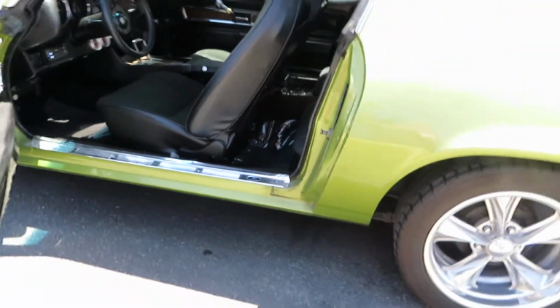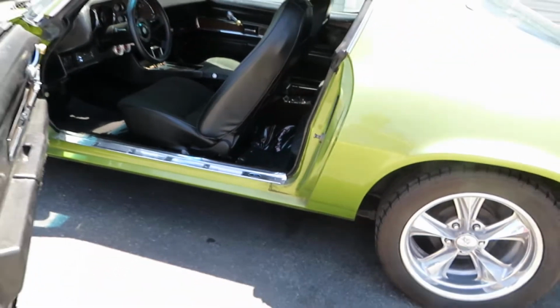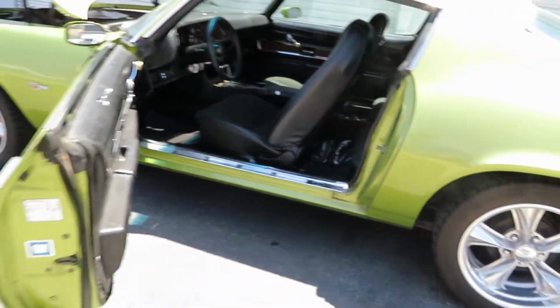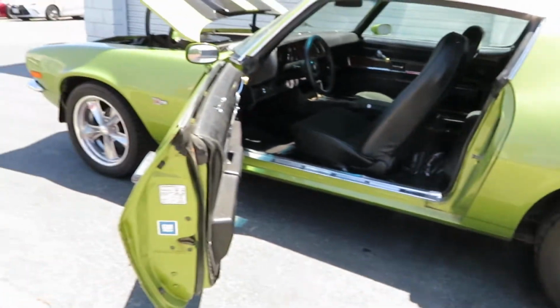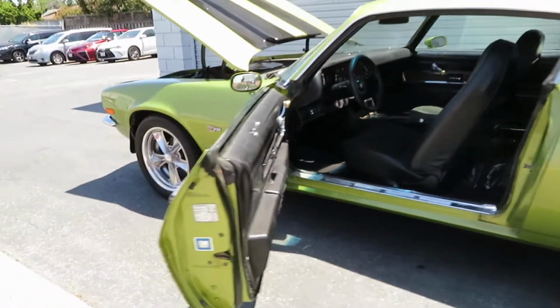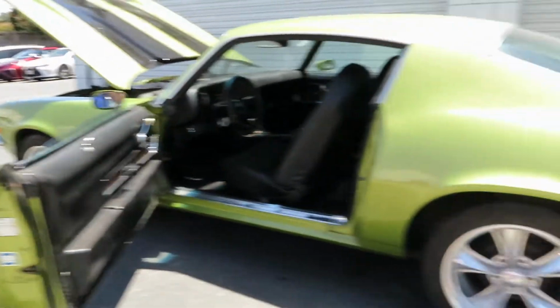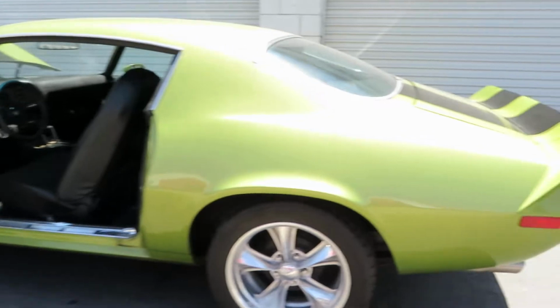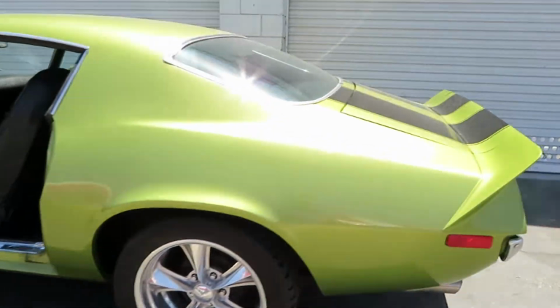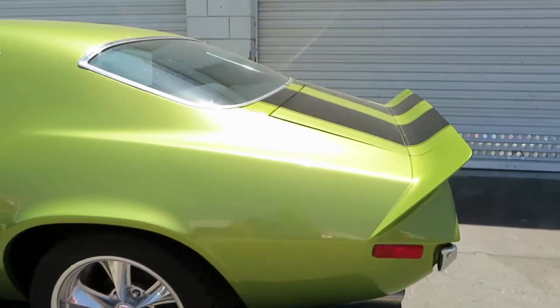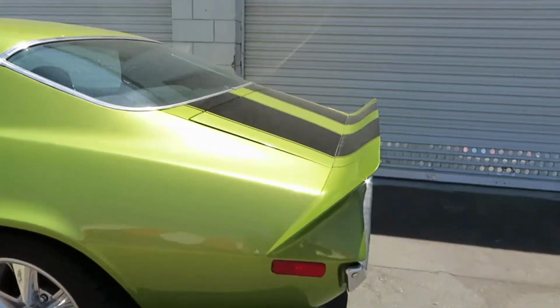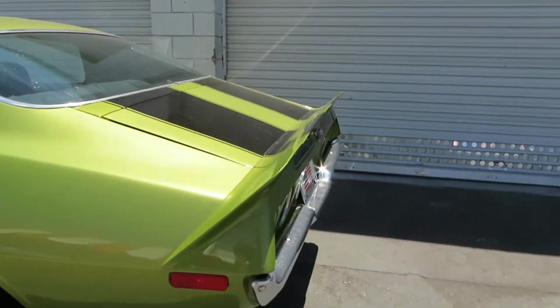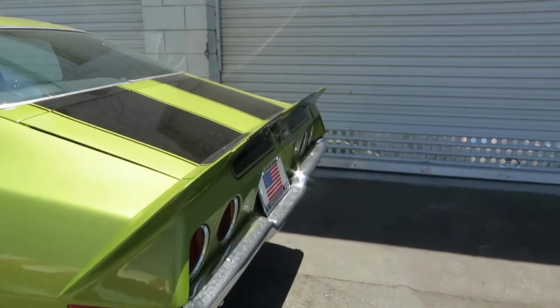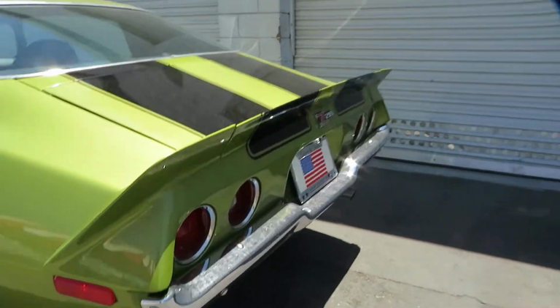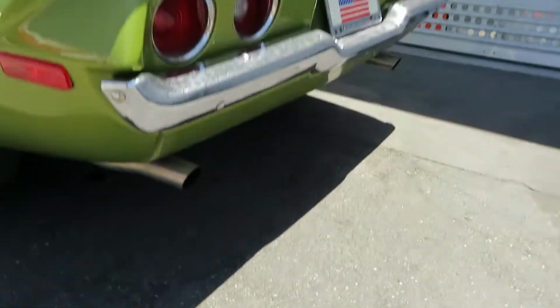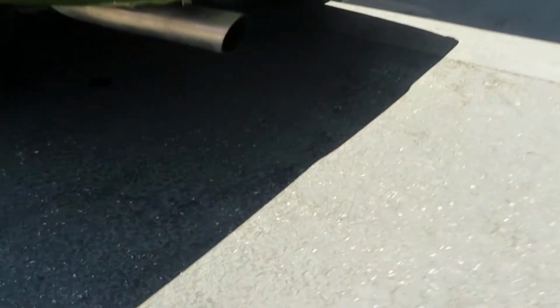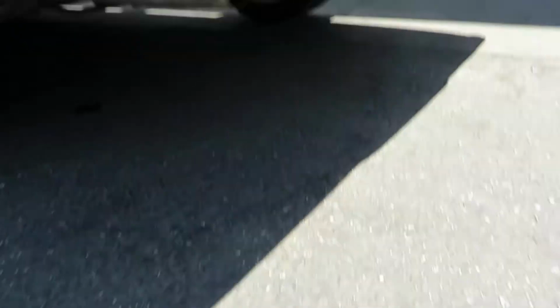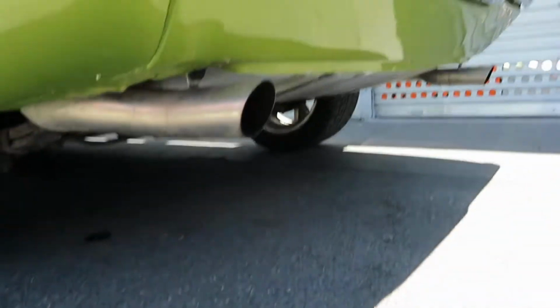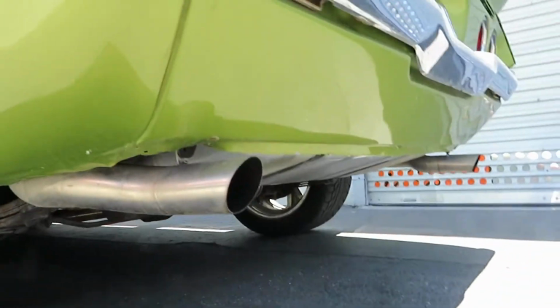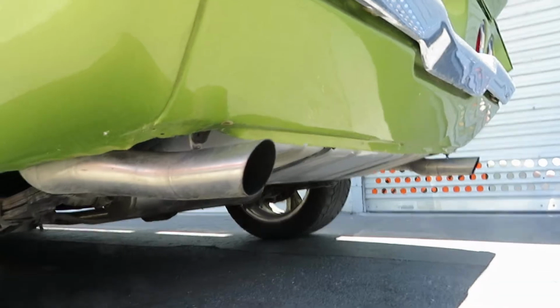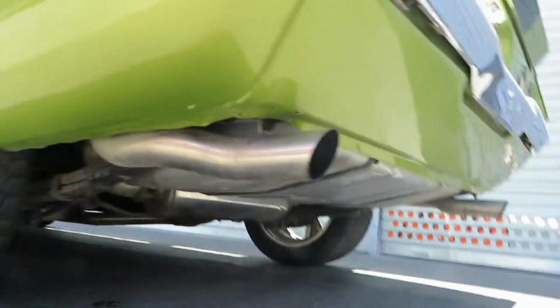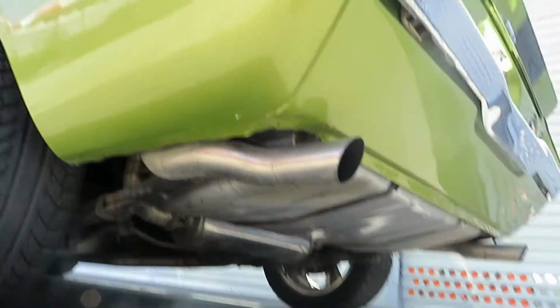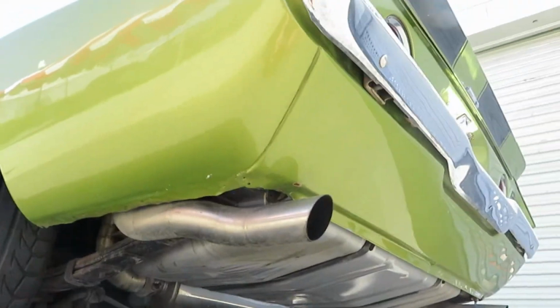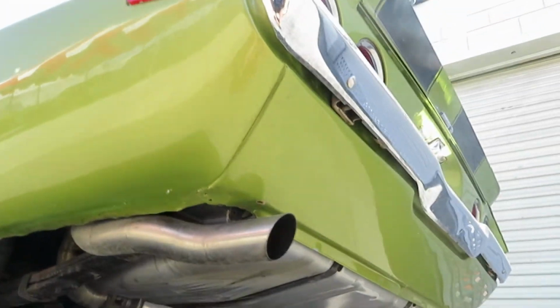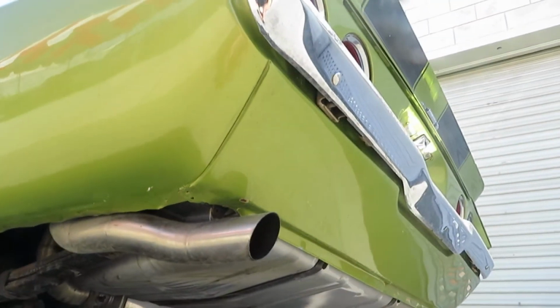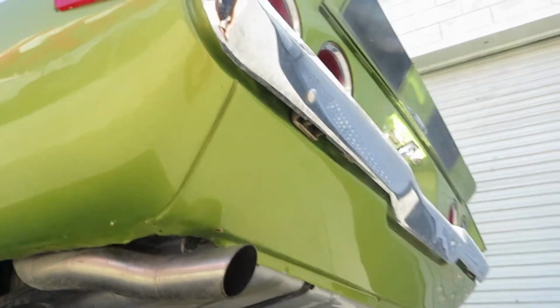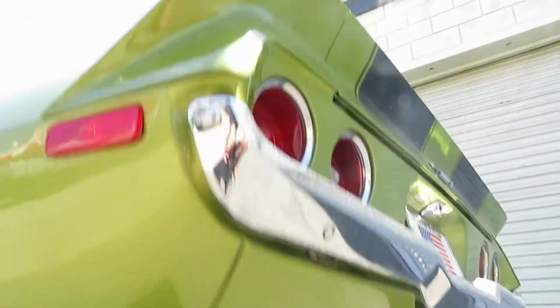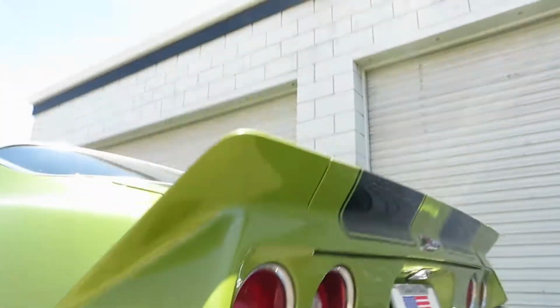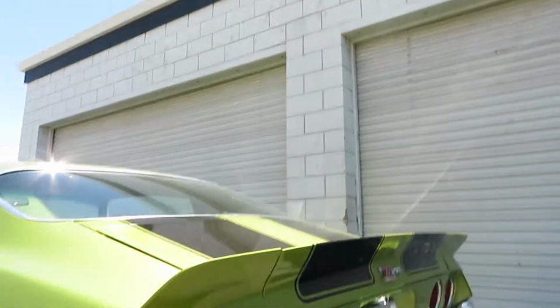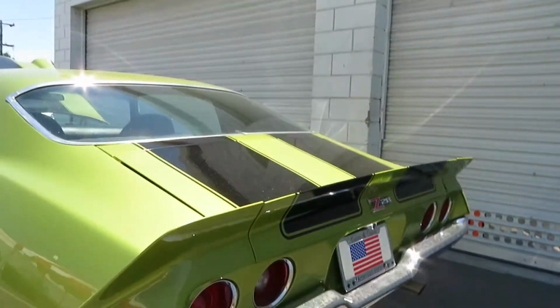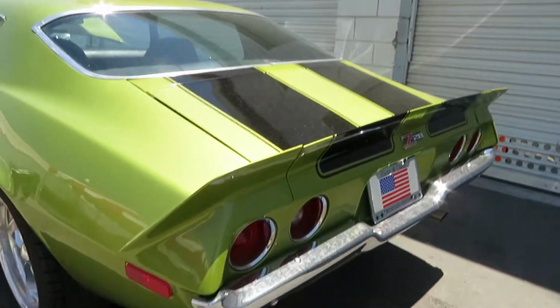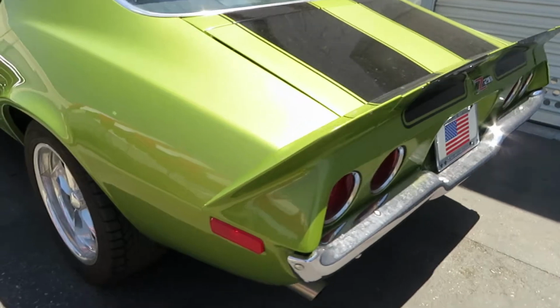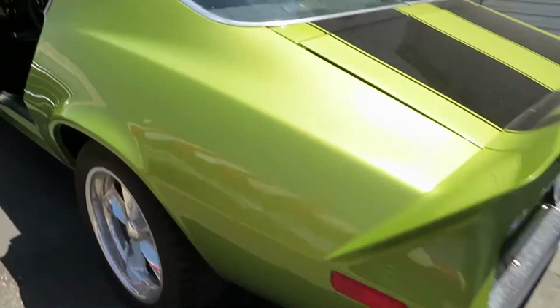The door panels are in decent shape. The first sound is real healthy.